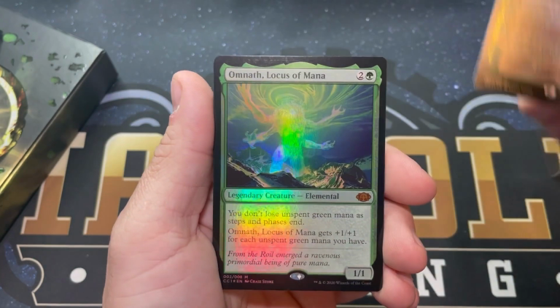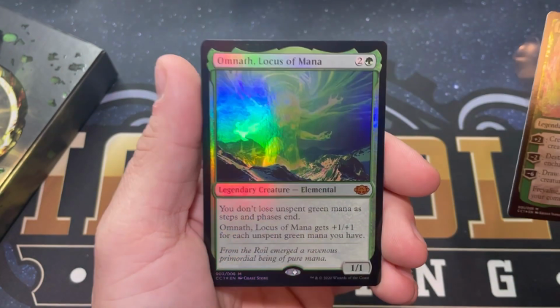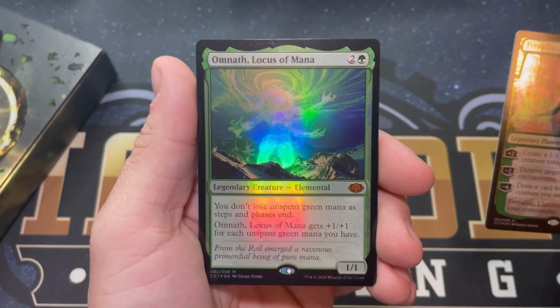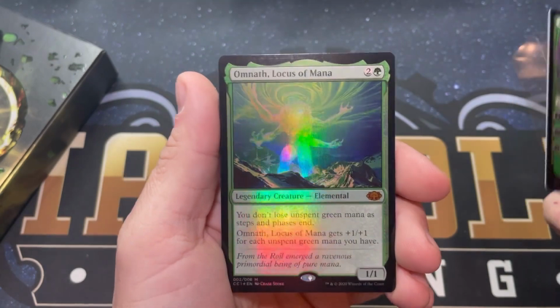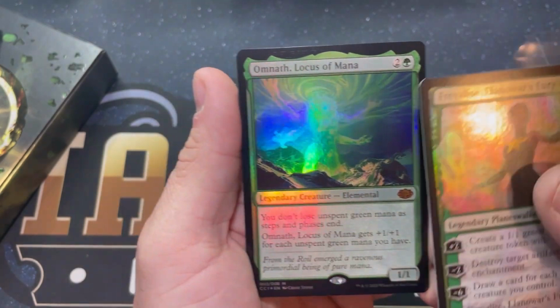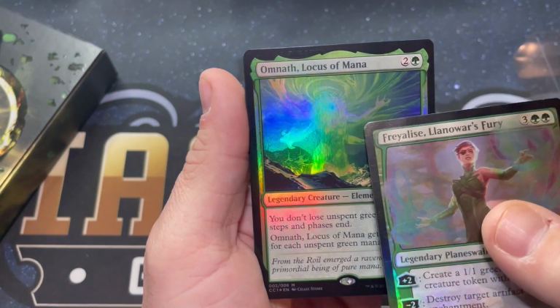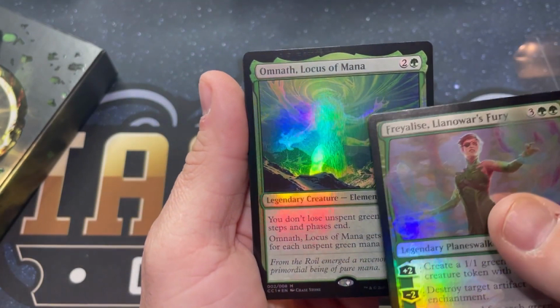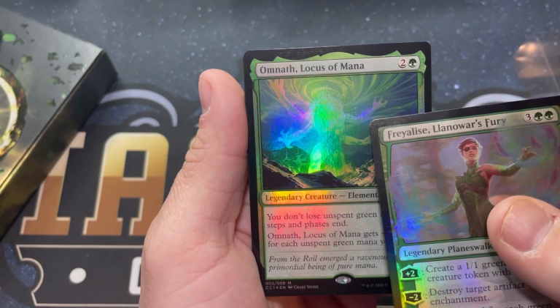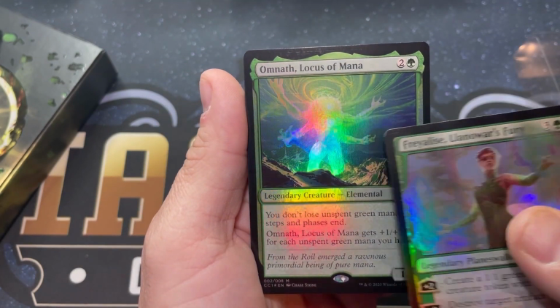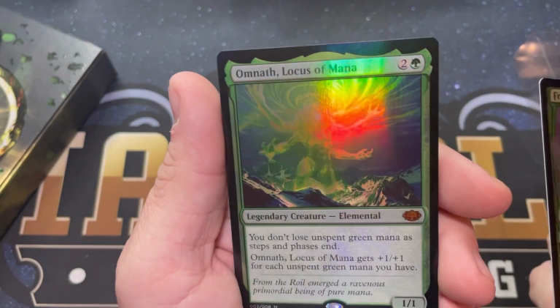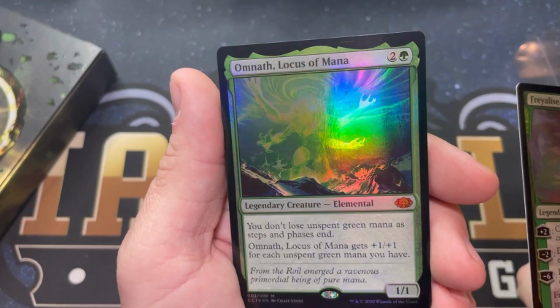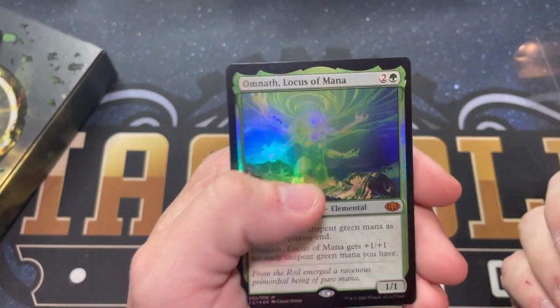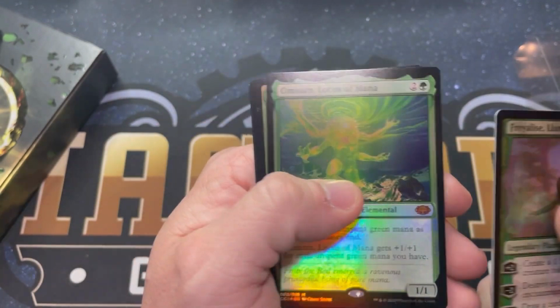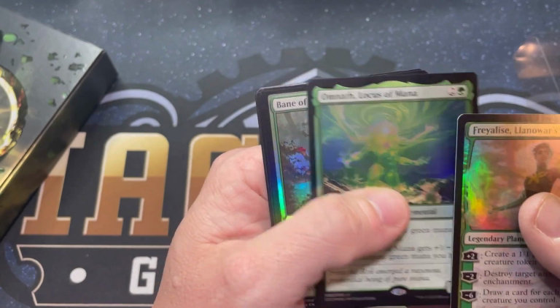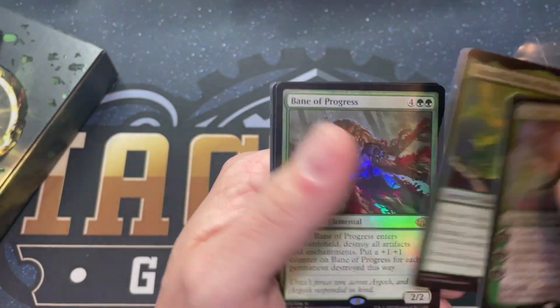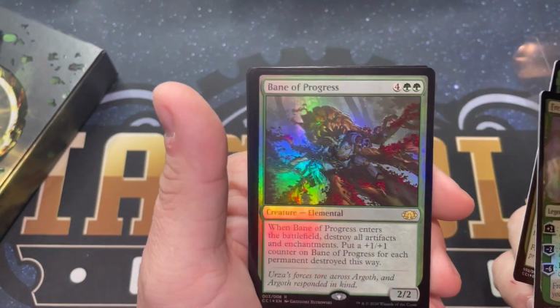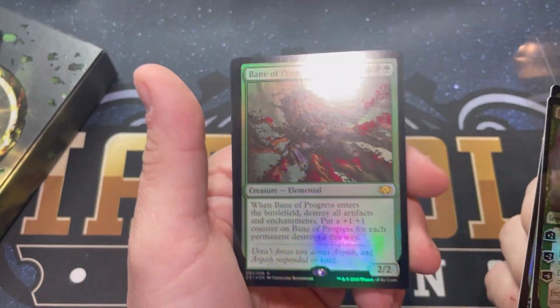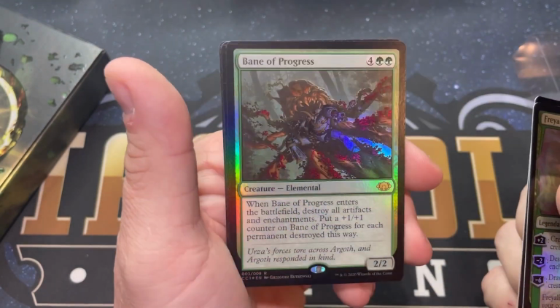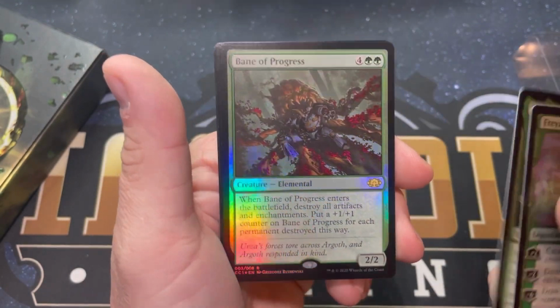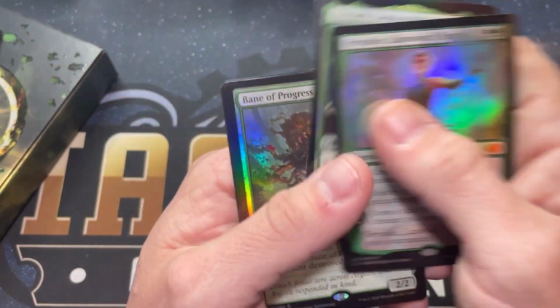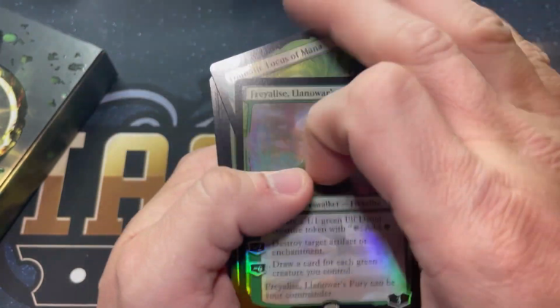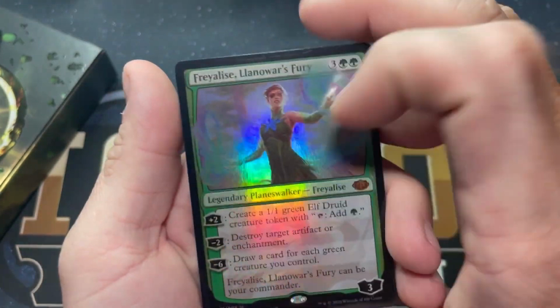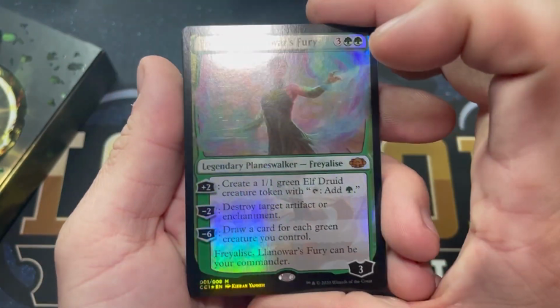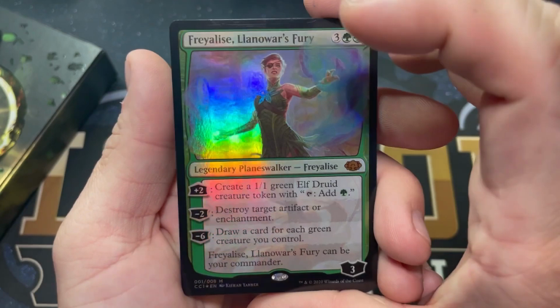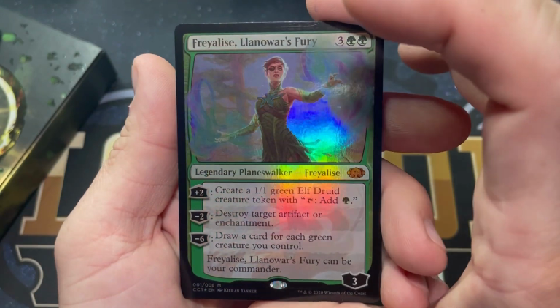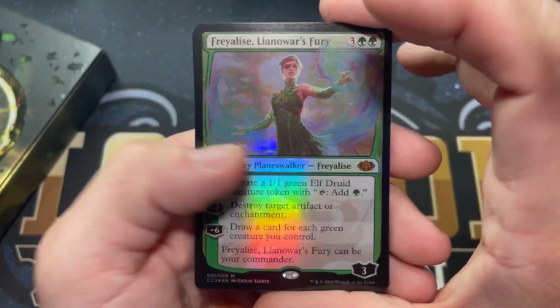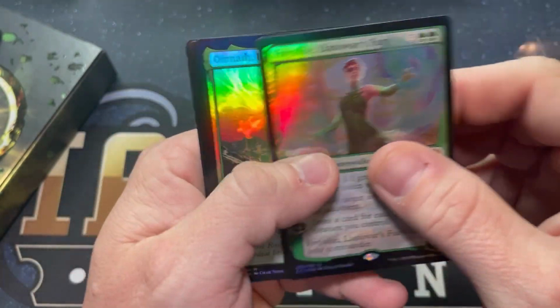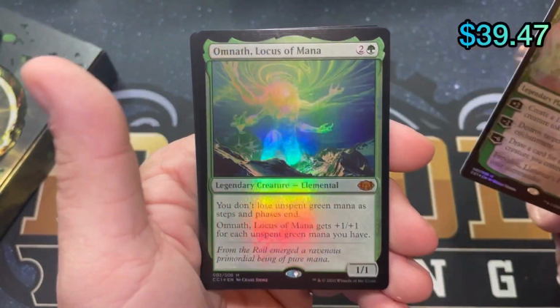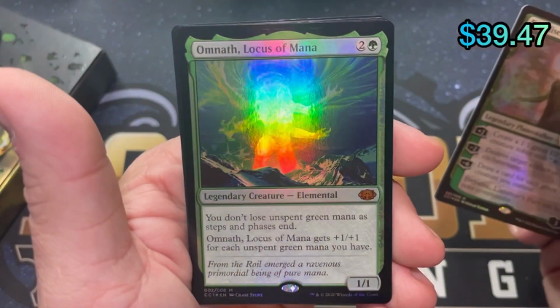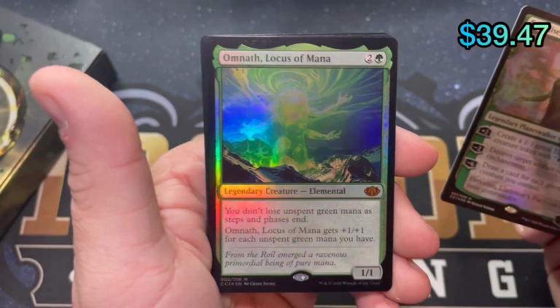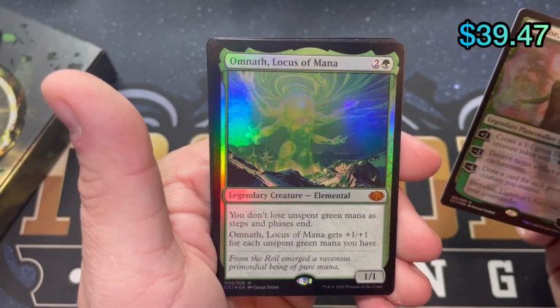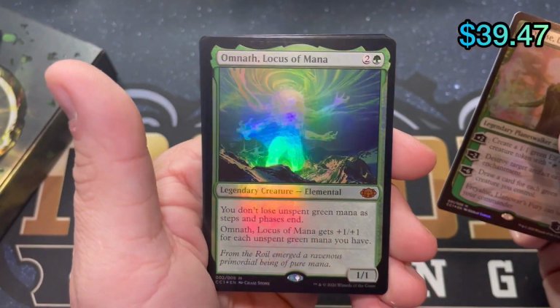Up next is Omnath. This one has what are like roller lines. I don't know what Wizards has going on with their printing process currently, but the roller lines on these foils have been terrible lately.